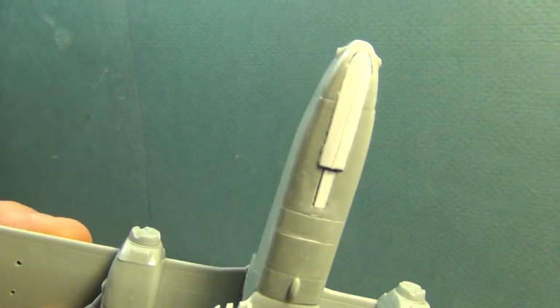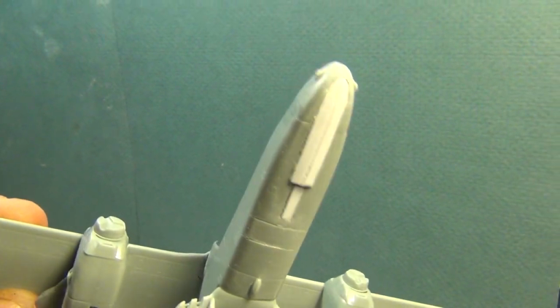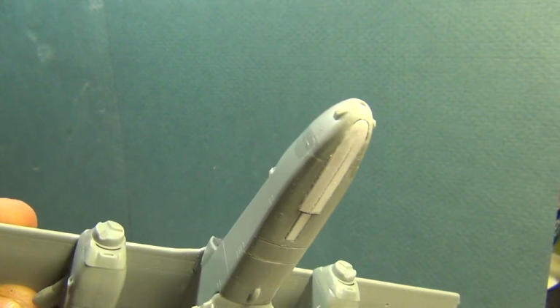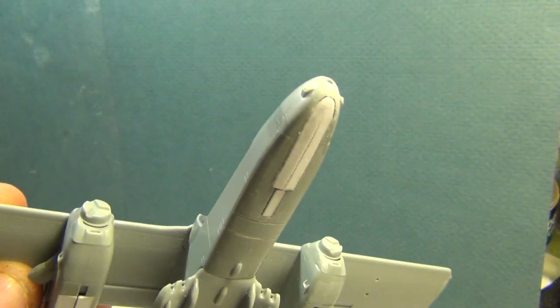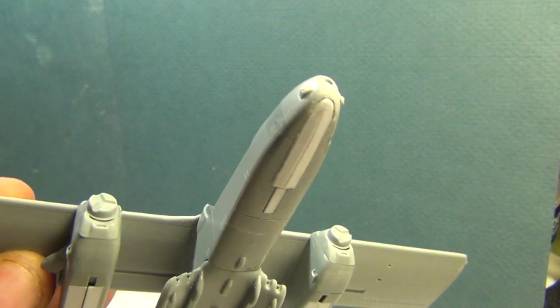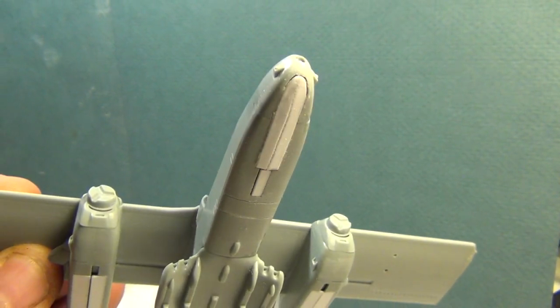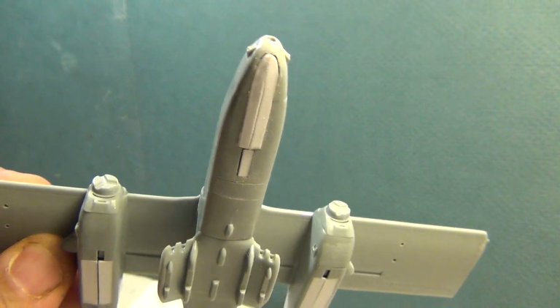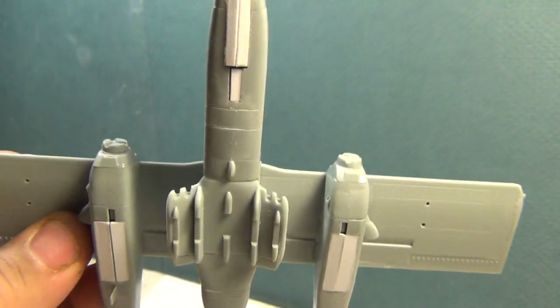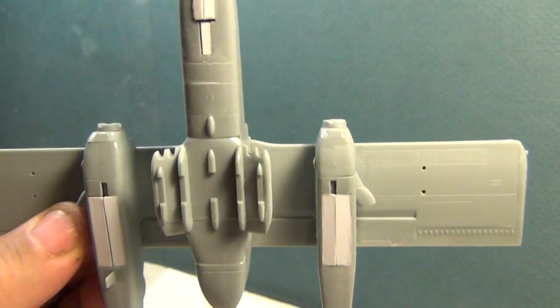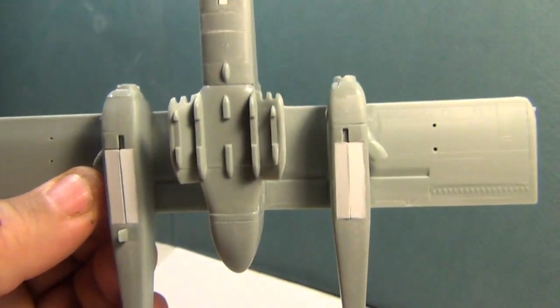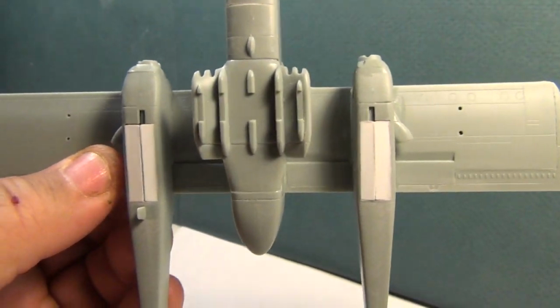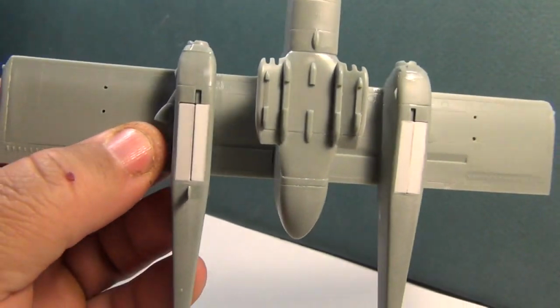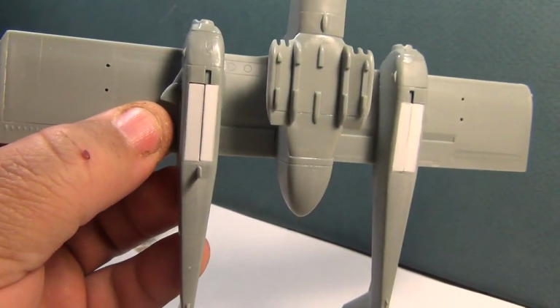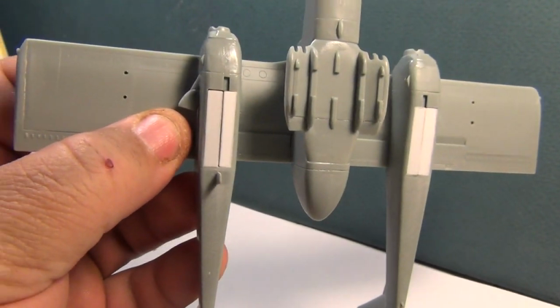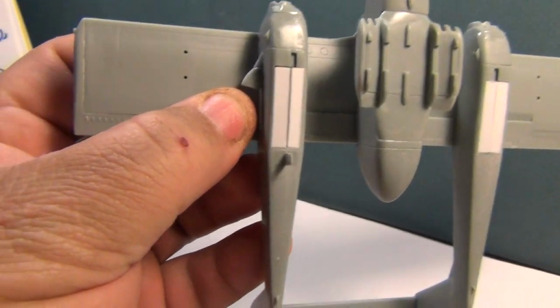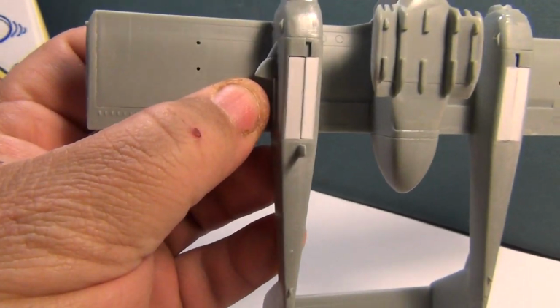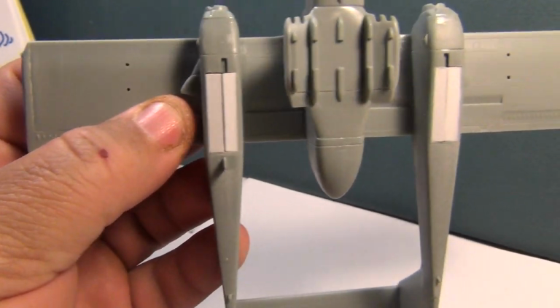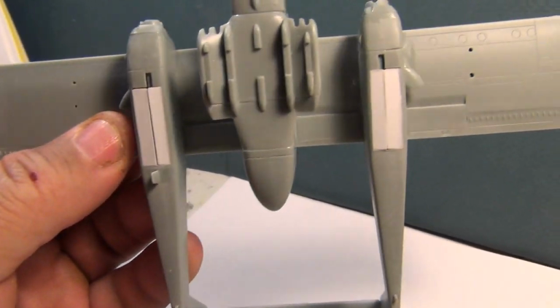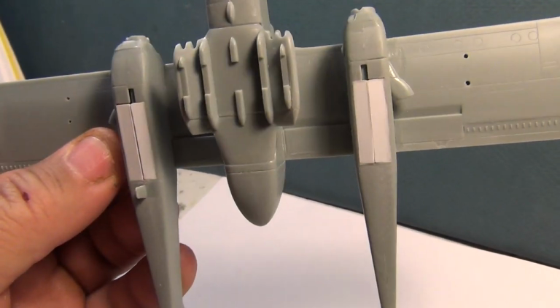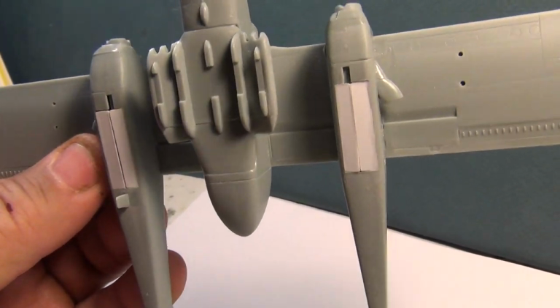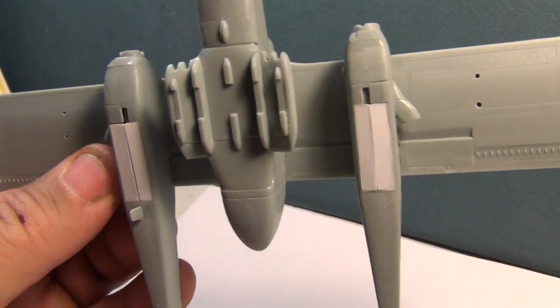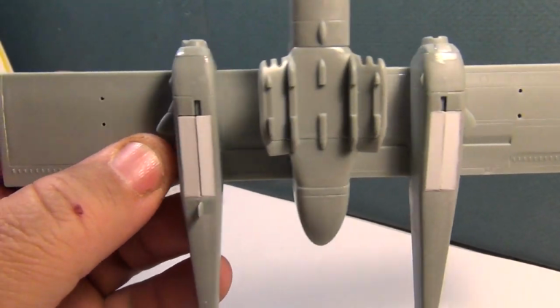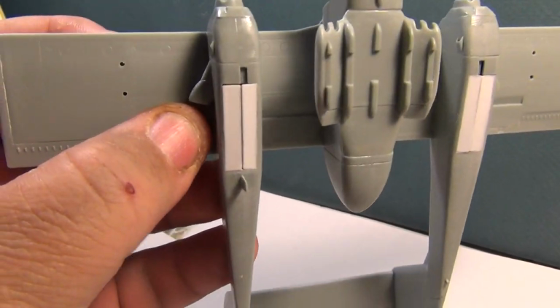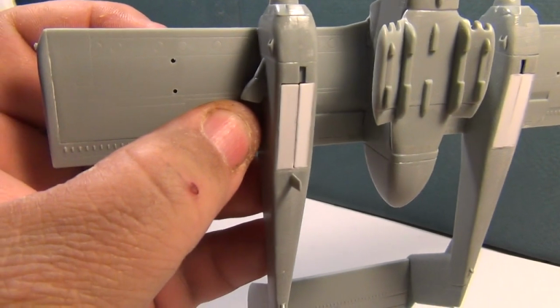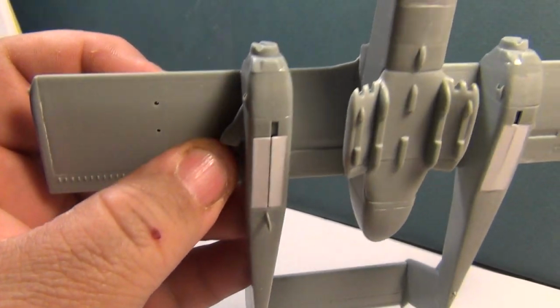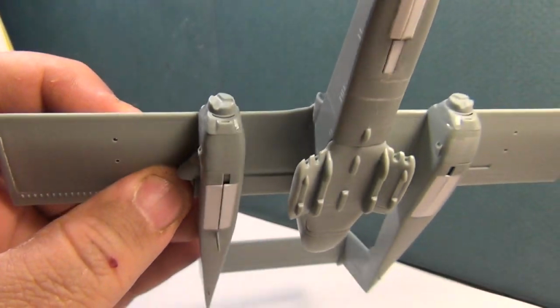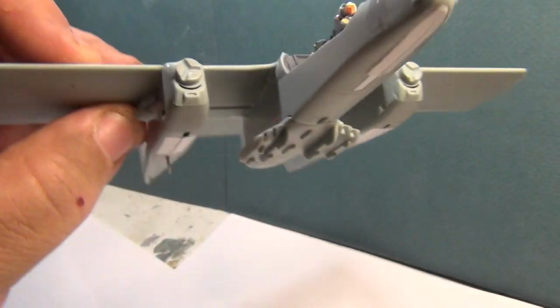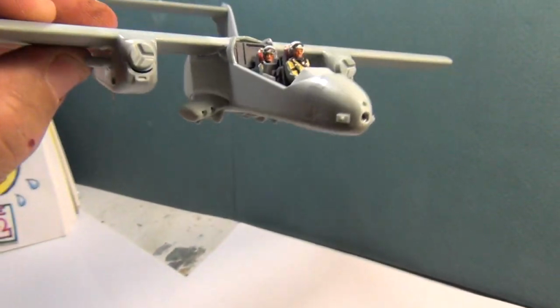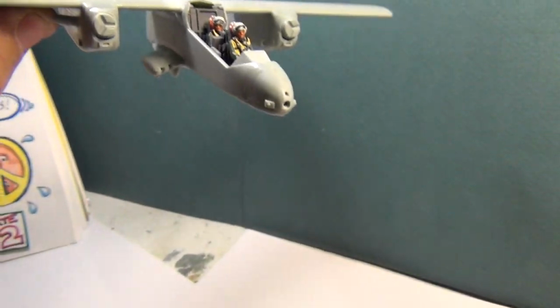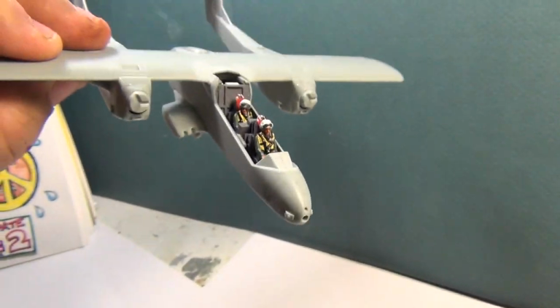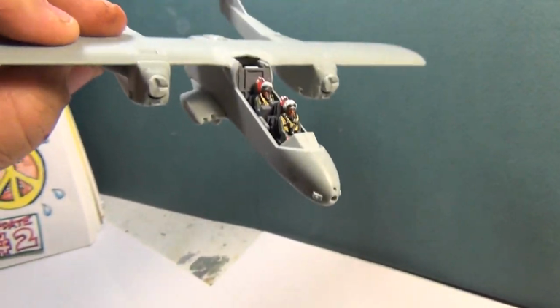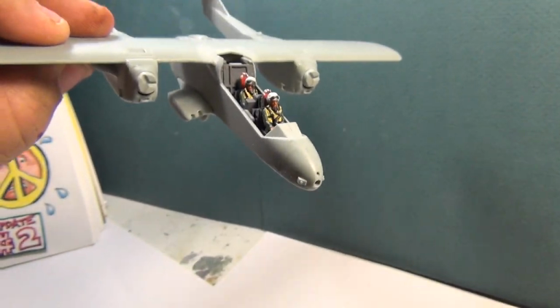And here are the landing gear doors I had to fit in there because I want to have it in a flight mode — a little bit of extra work and scratch building to have it in a flight mode.